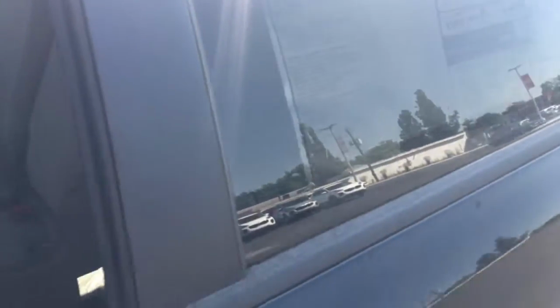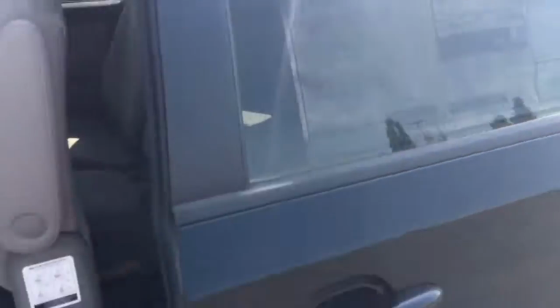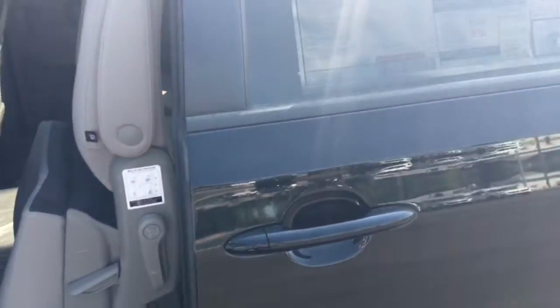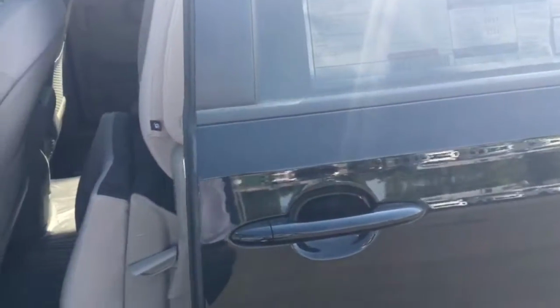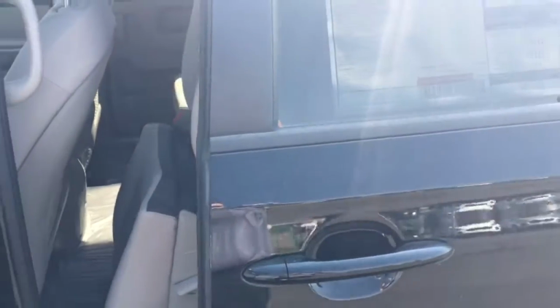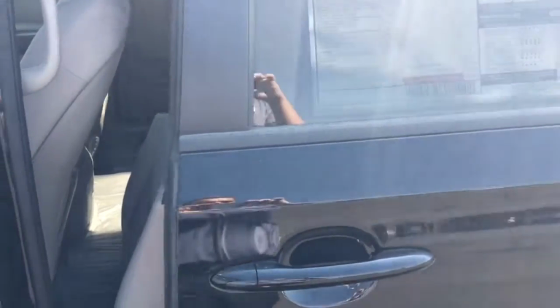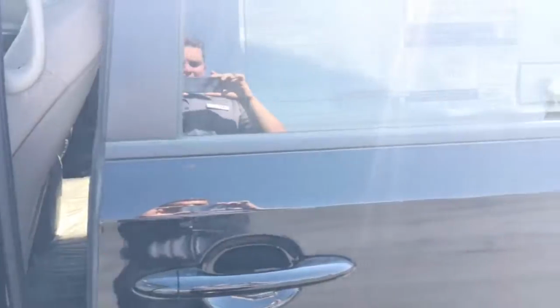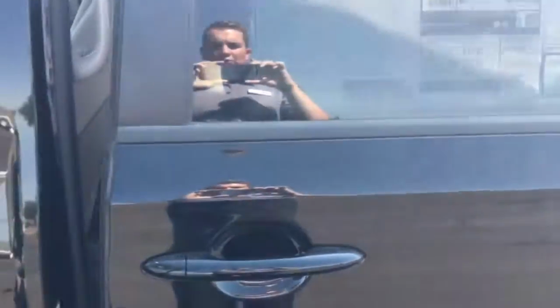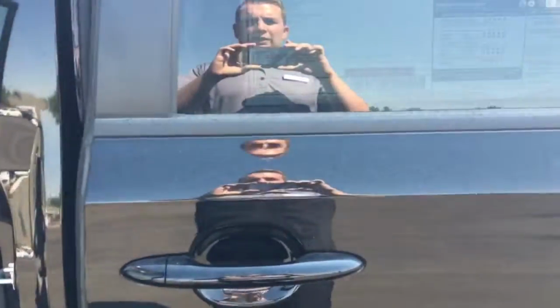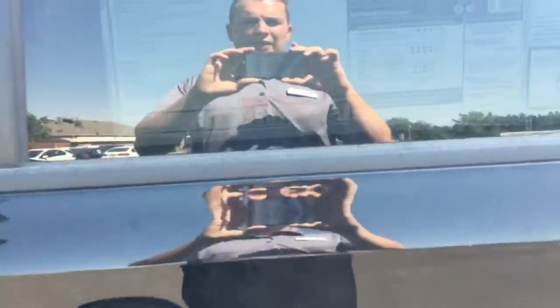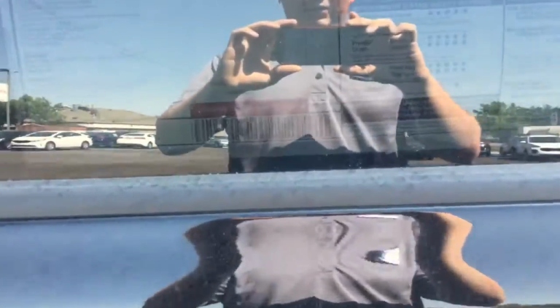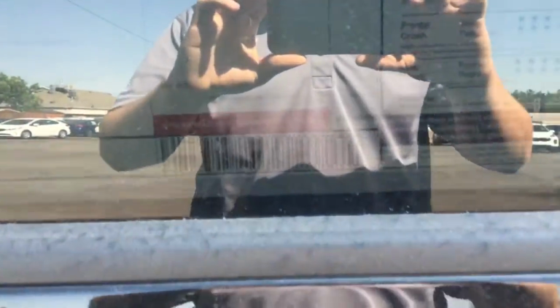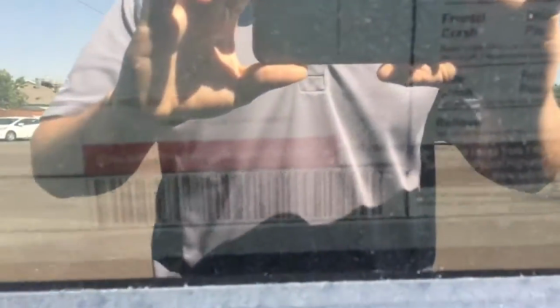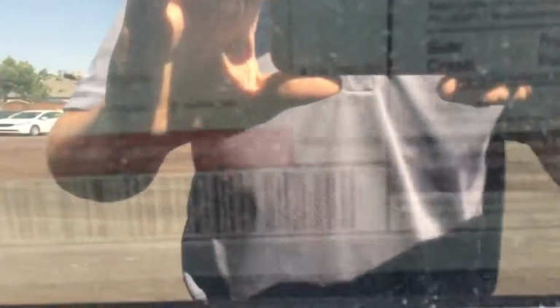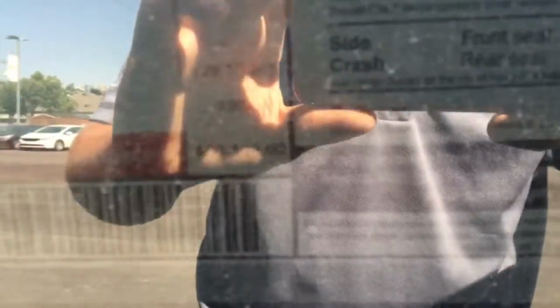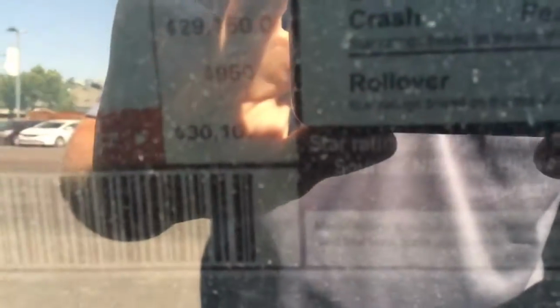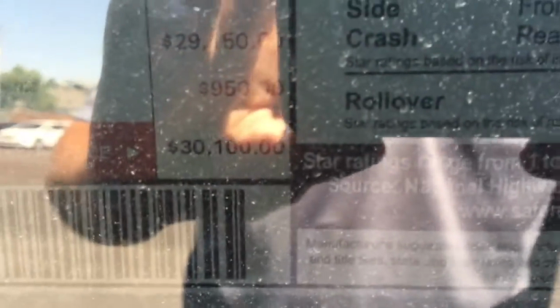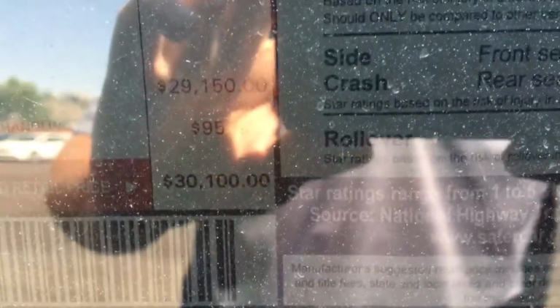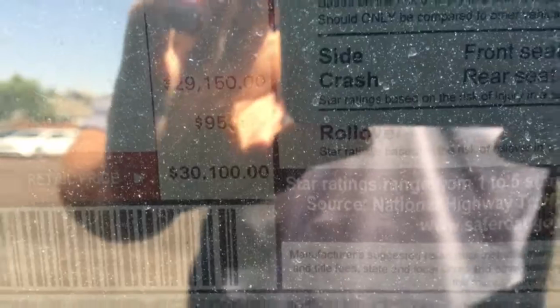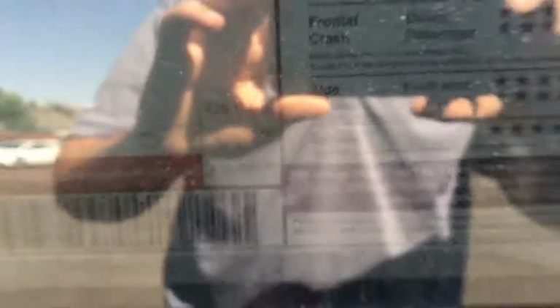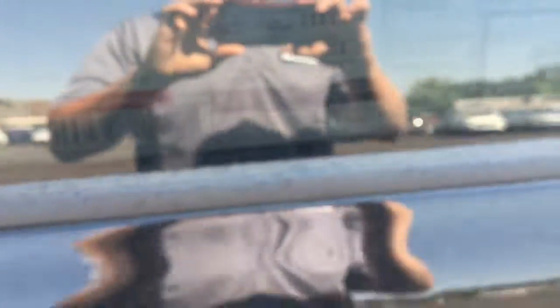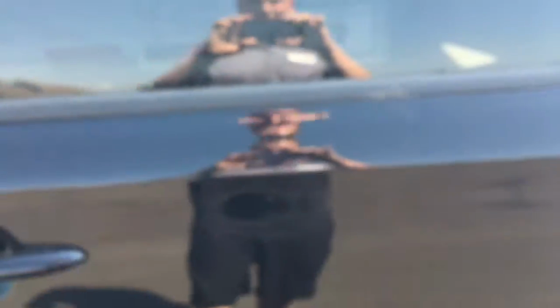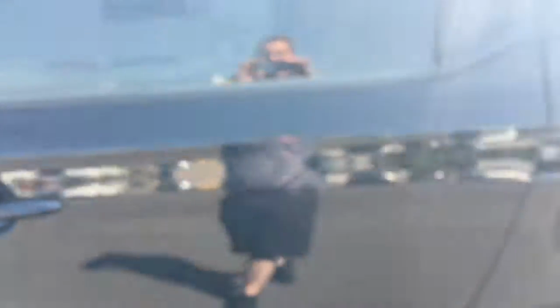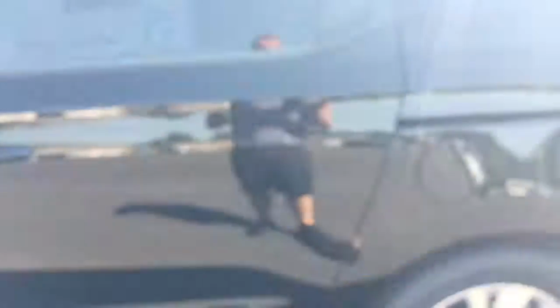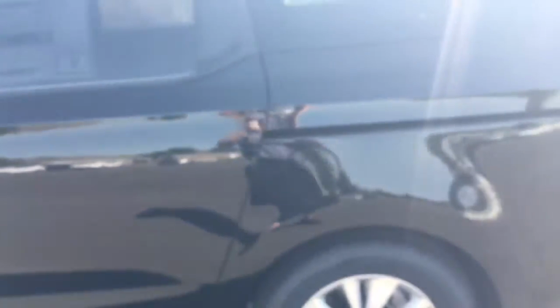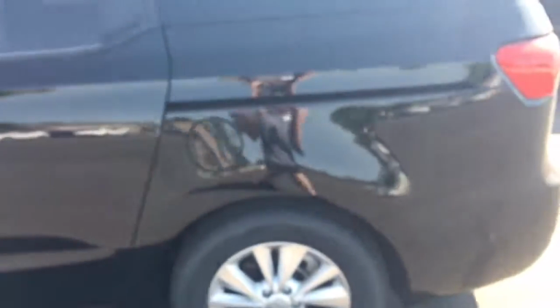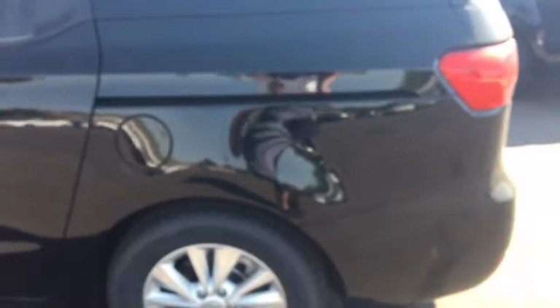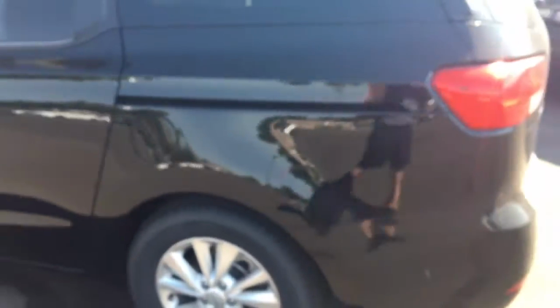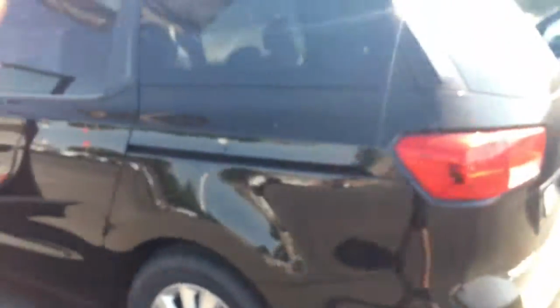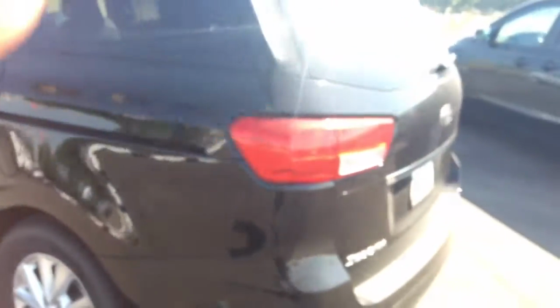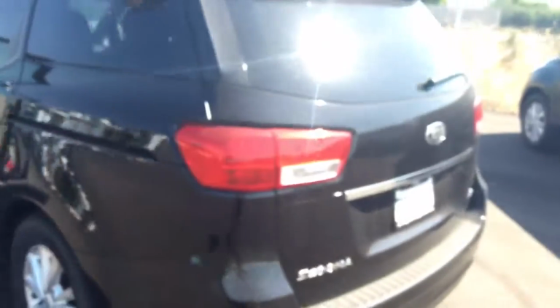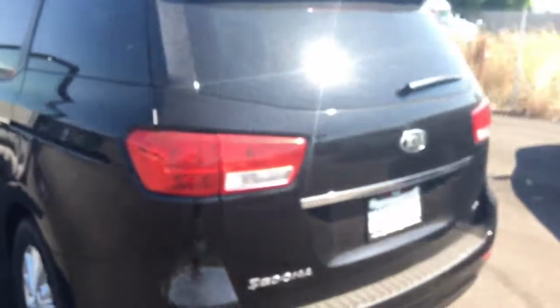I'll go ahead and show you a quick look at just what the sticker is here. And go ahead and give you an all-around view — just kind of take a look around the back. Here's the back.